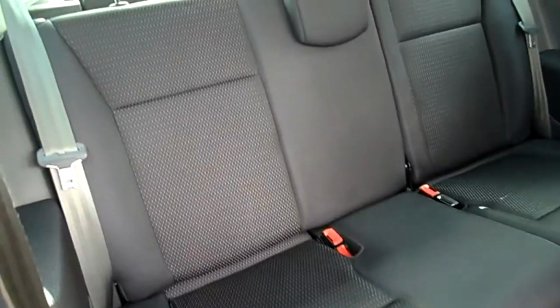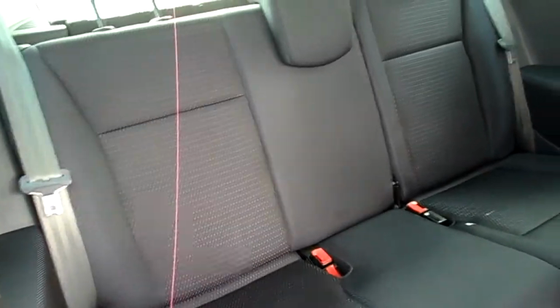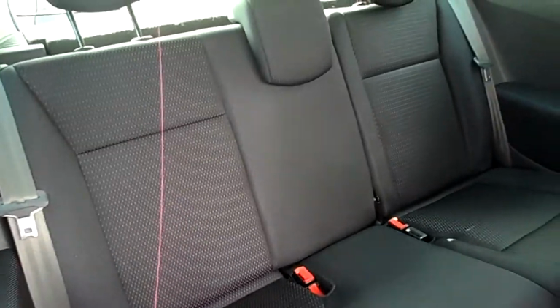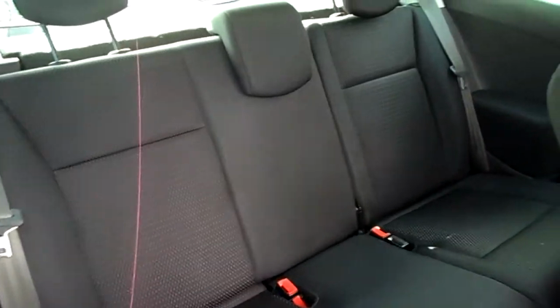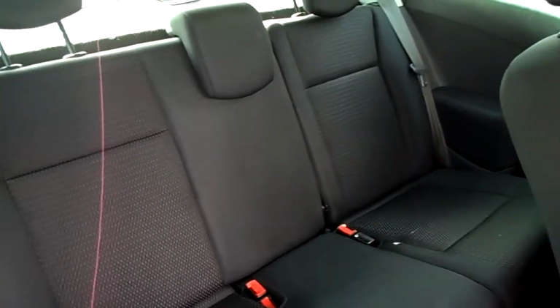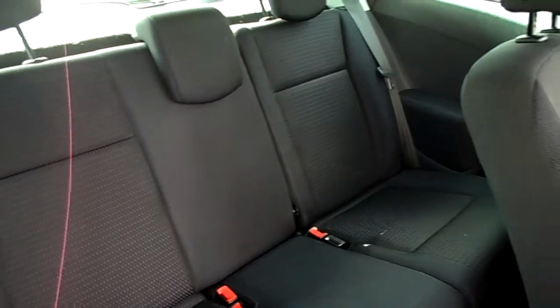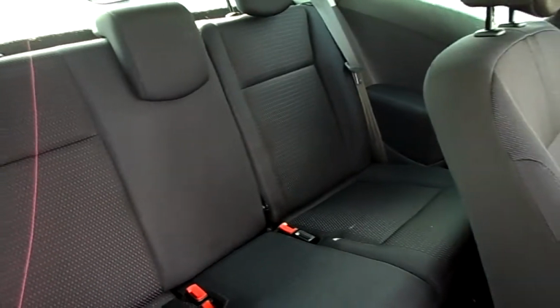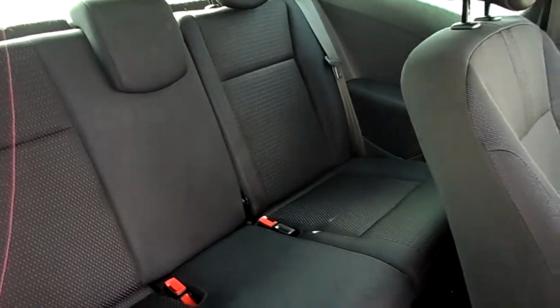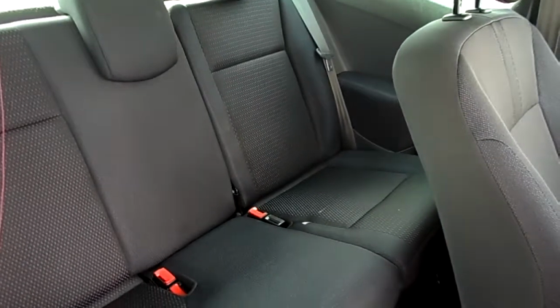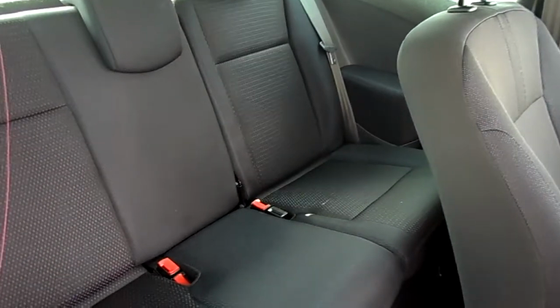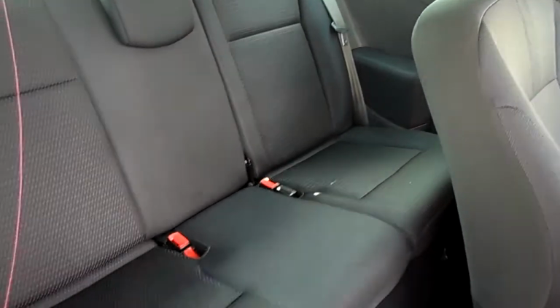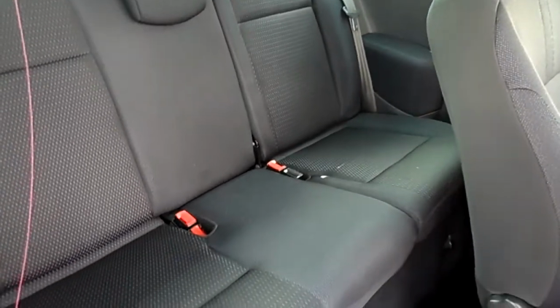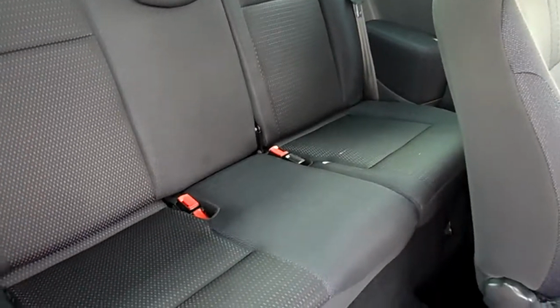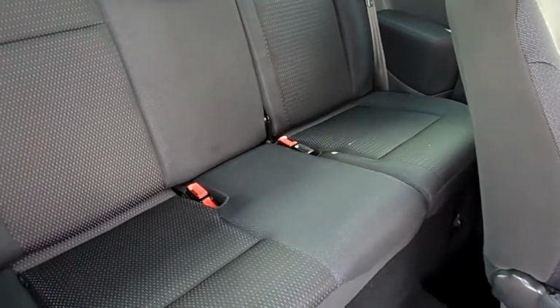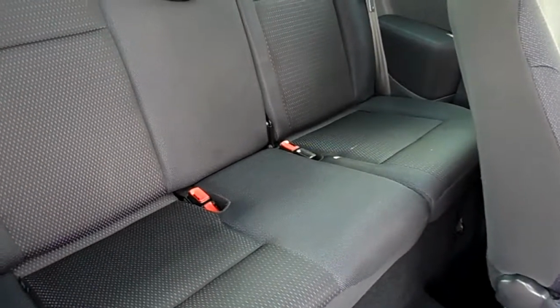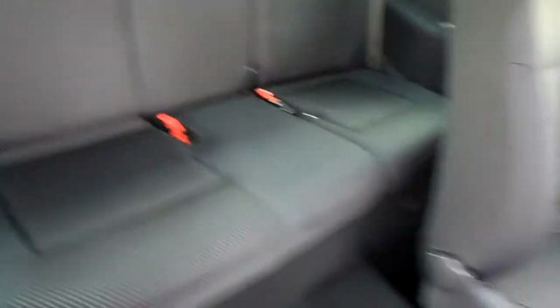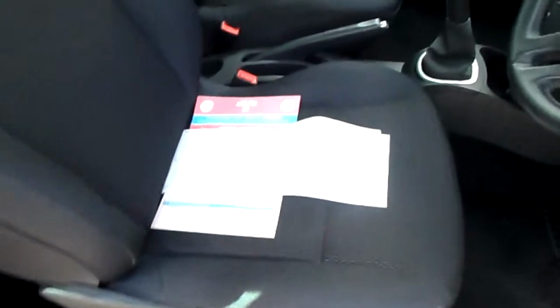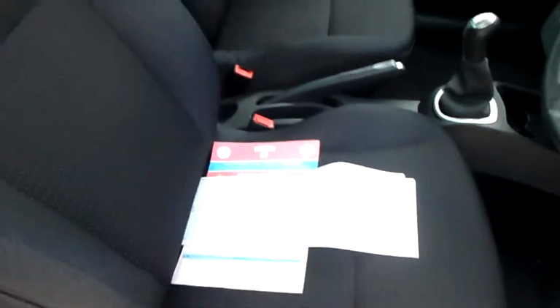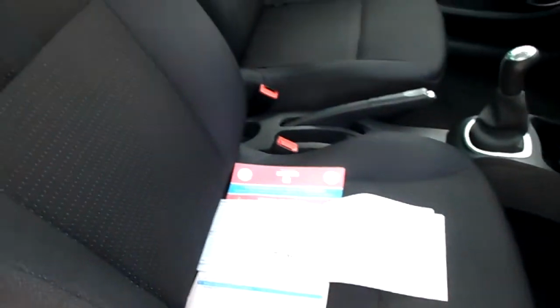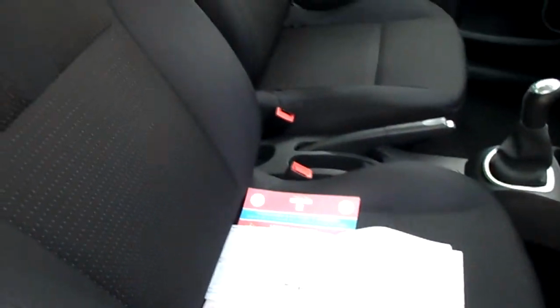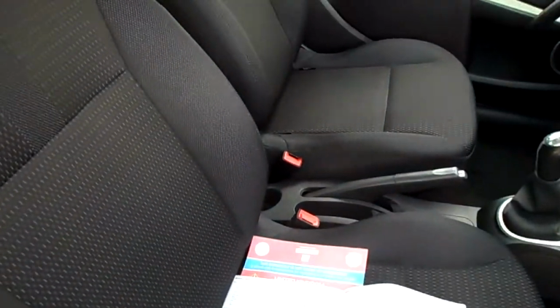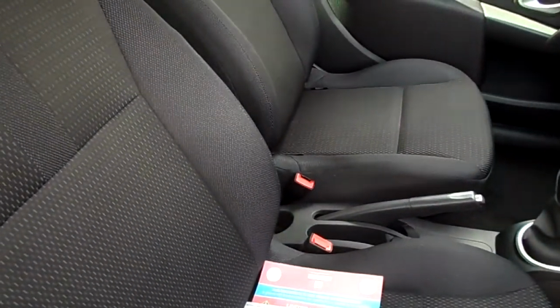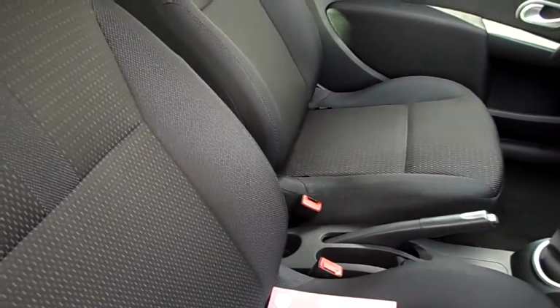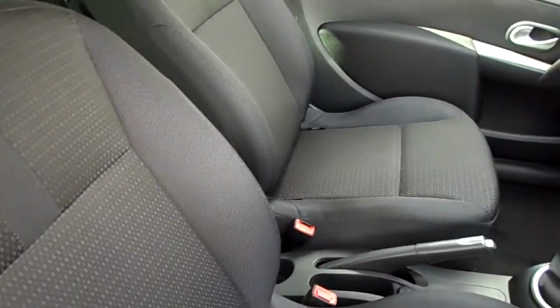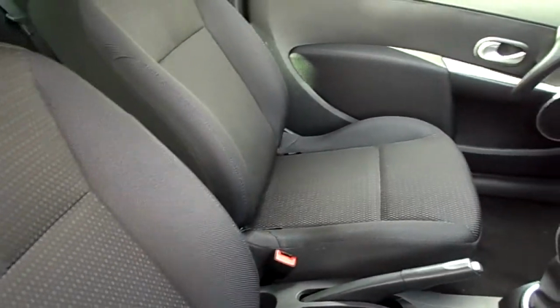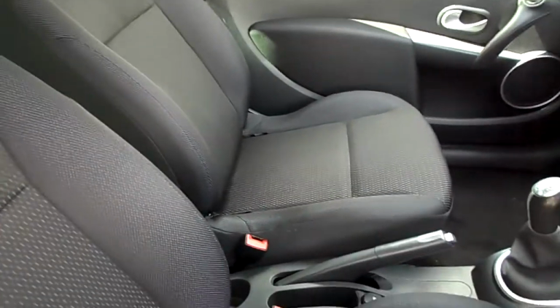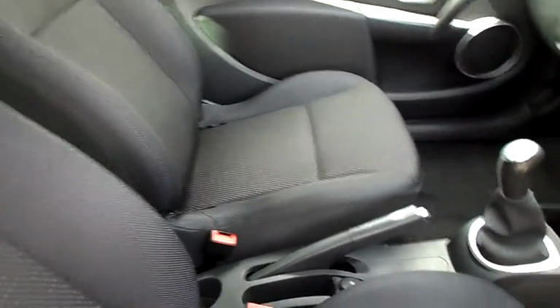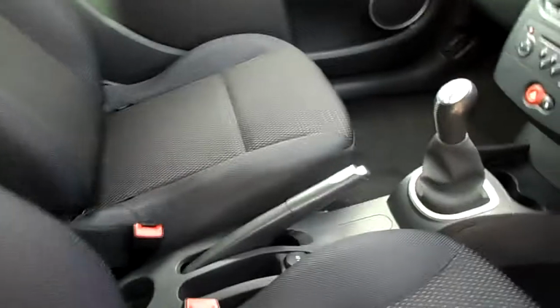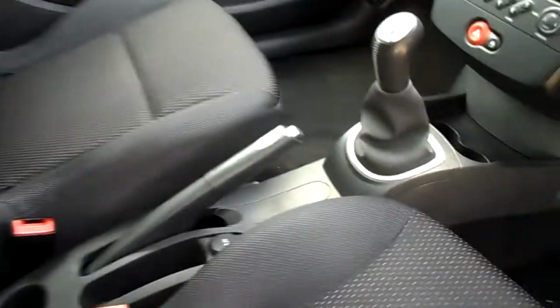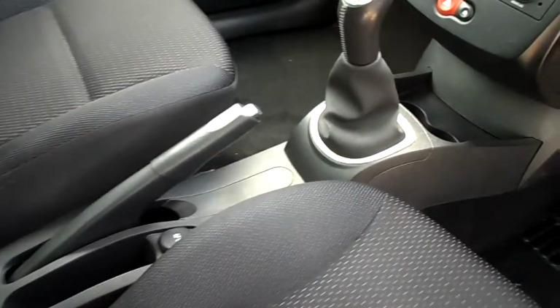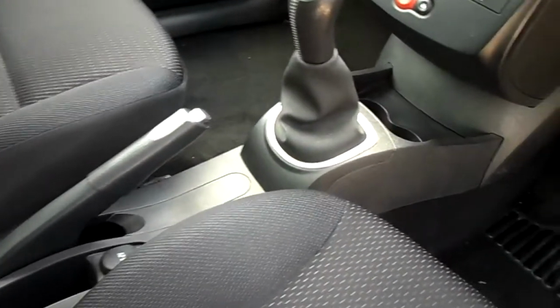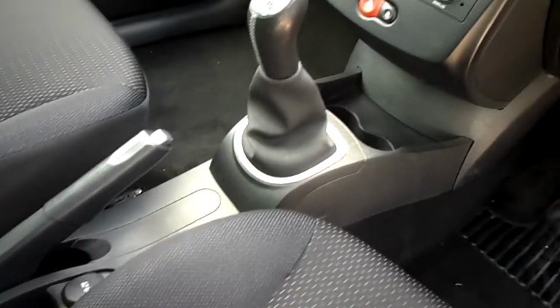So it's a cloth interior, like a grey with a blue fleck. The back doesn't even look like it's been used. The front of the car is well looked after. 5-speed manual transmission.